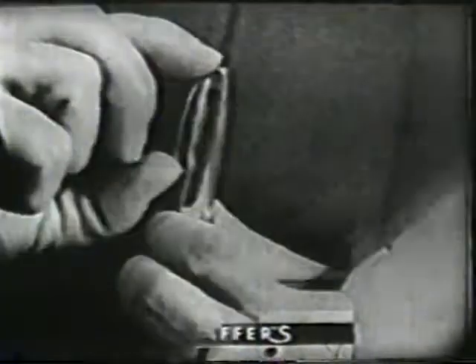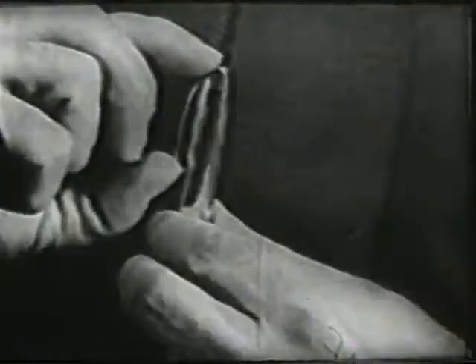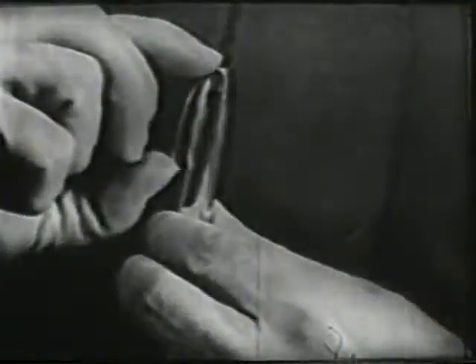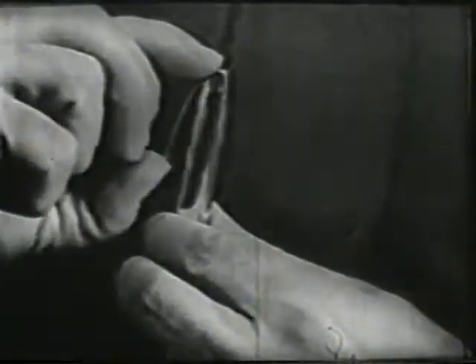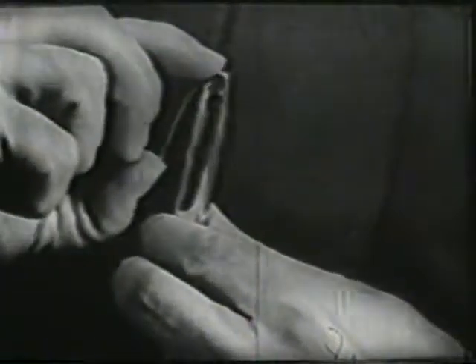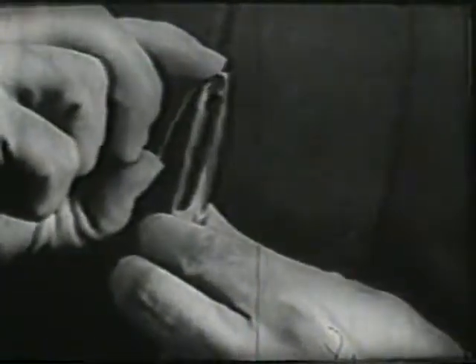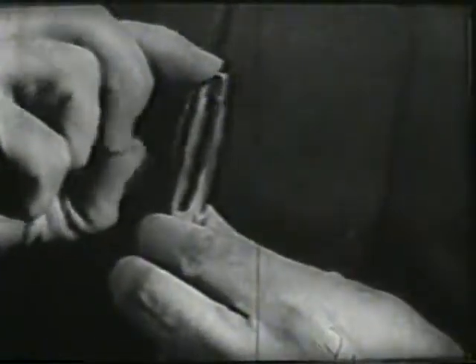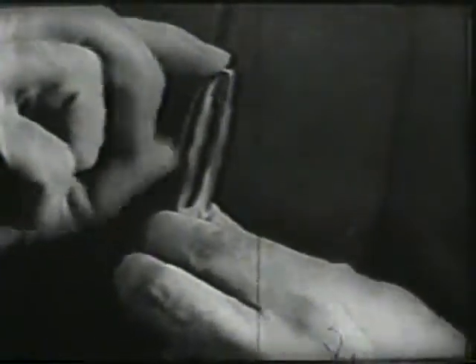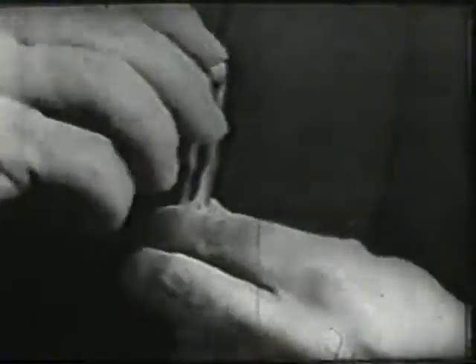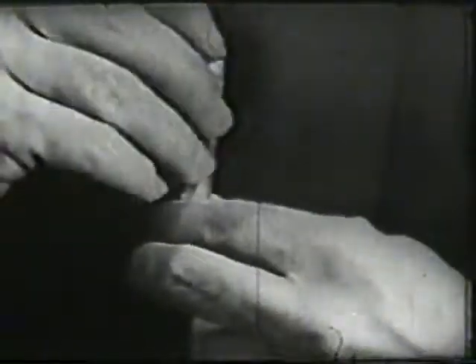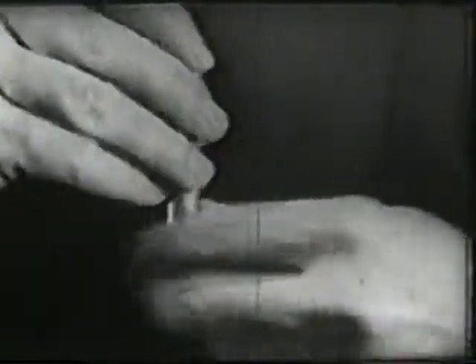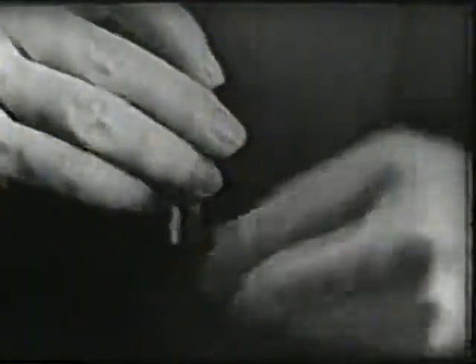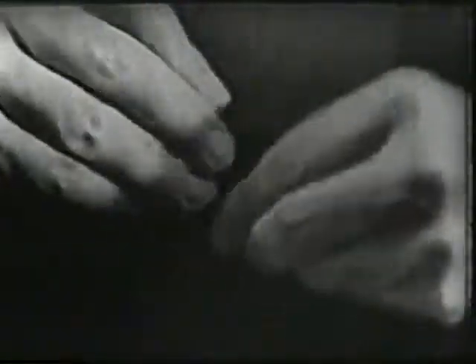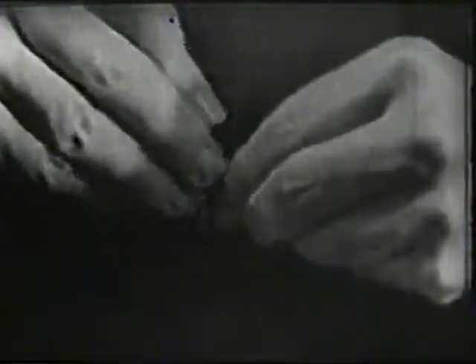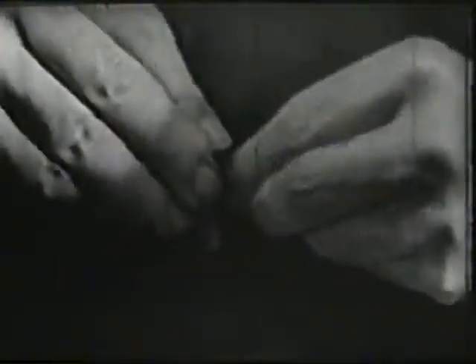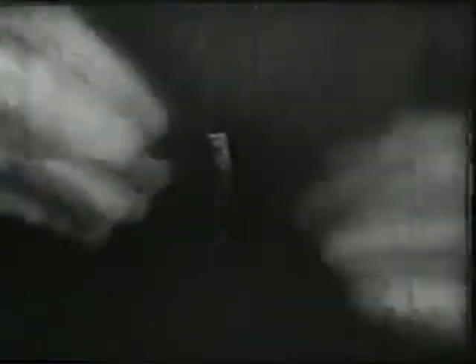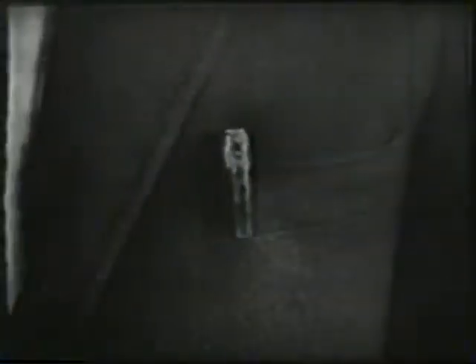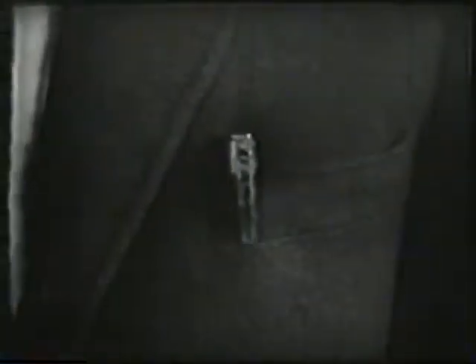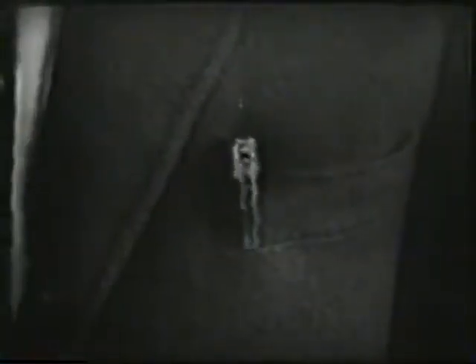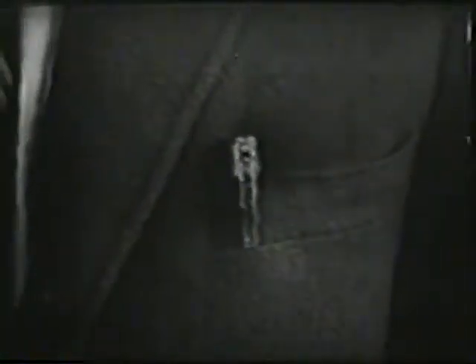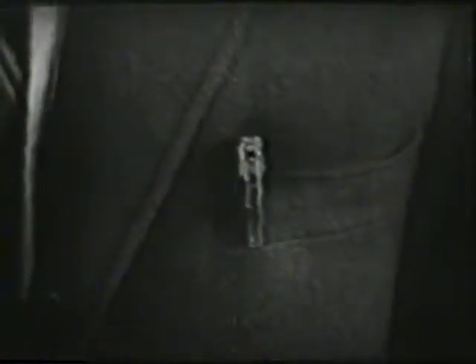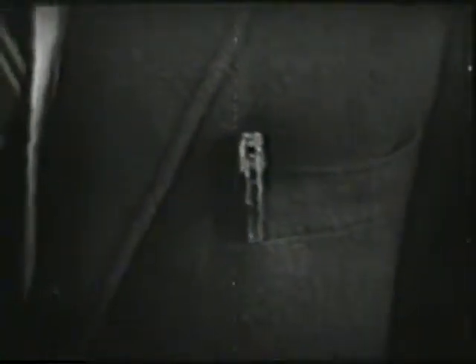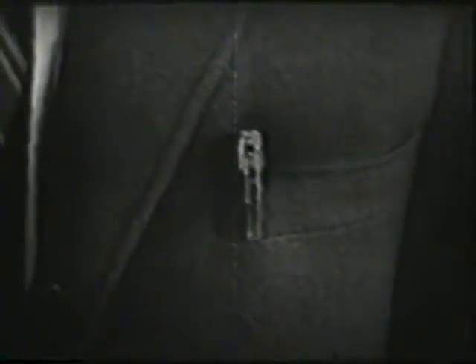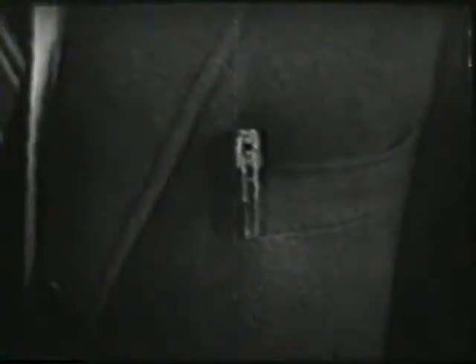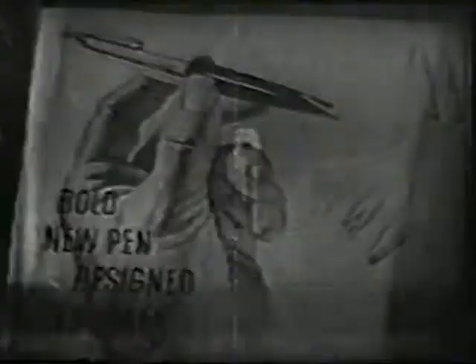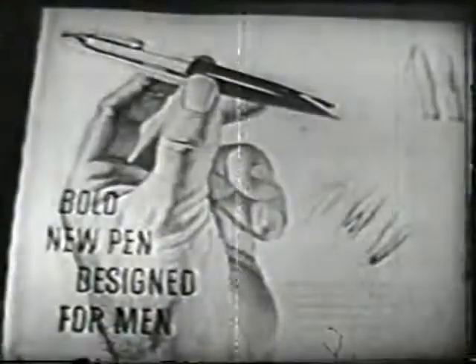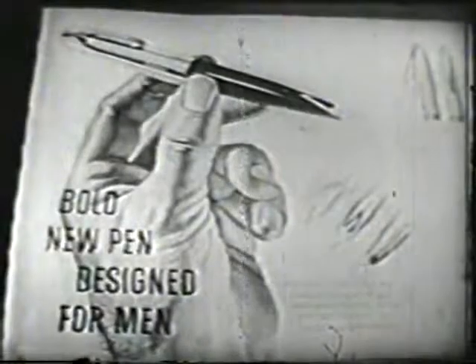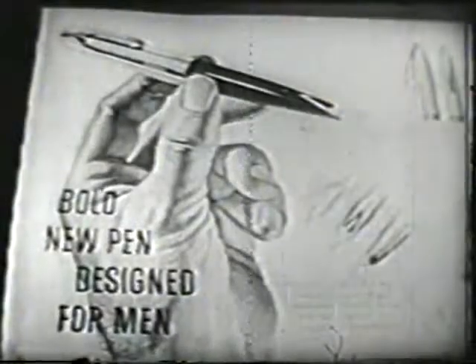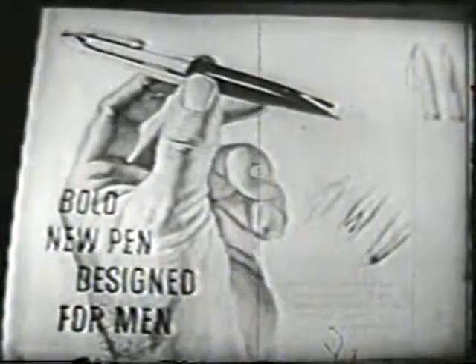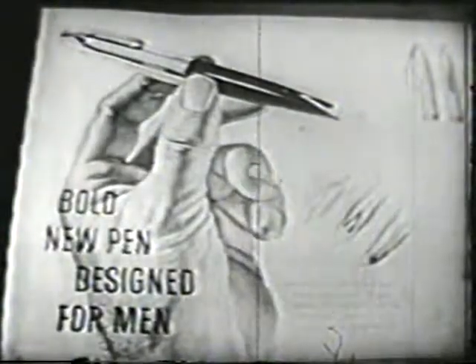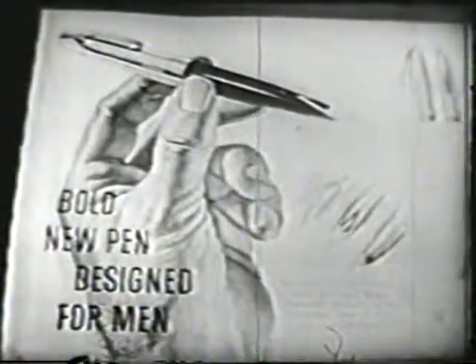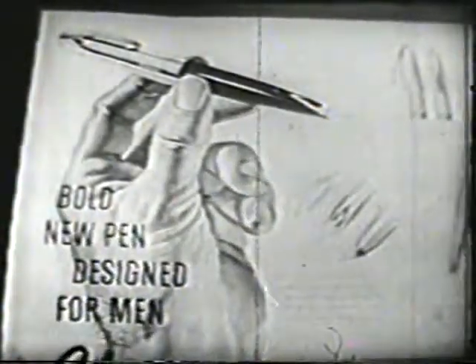Yes, sir. From PFM's lost-proof clip to the way it rides free and easy in a man's pocket, it's every inch a man's pen.